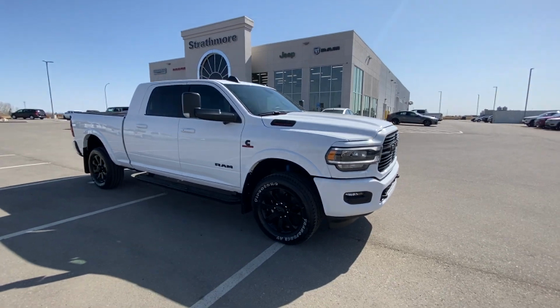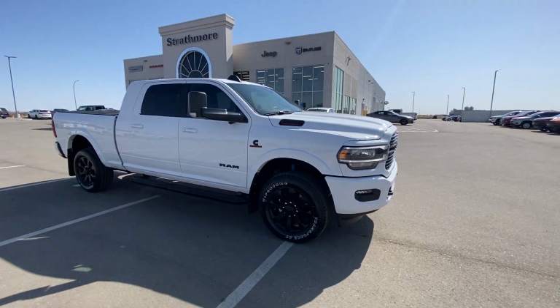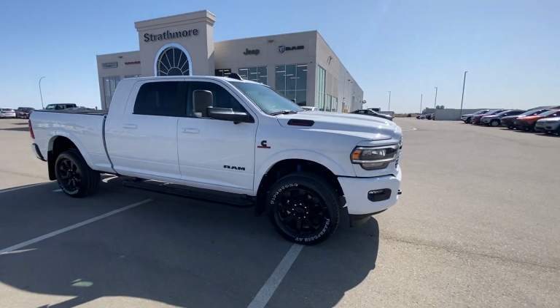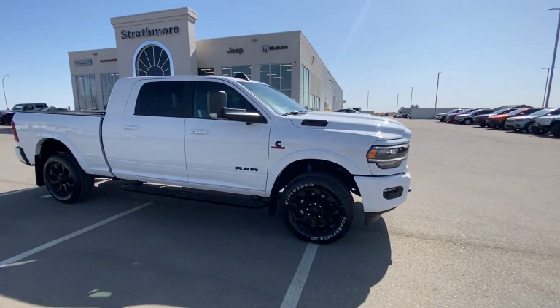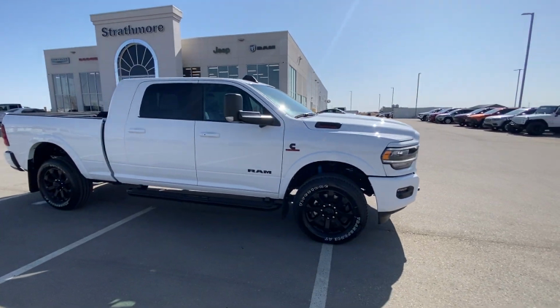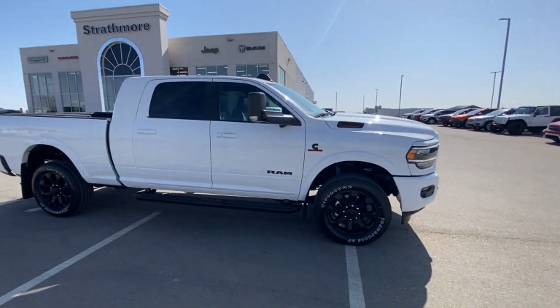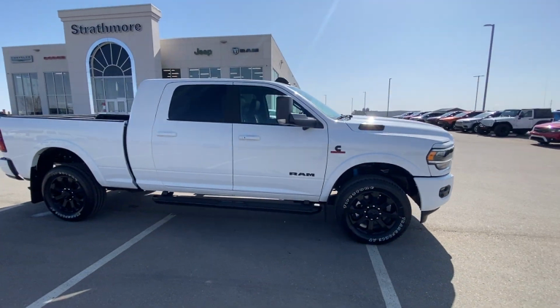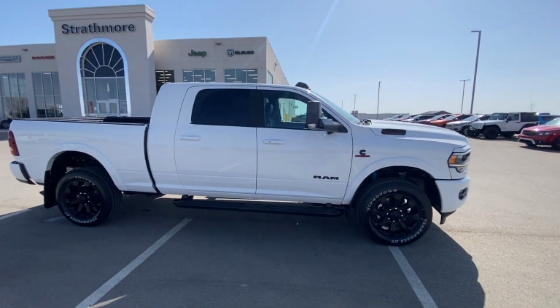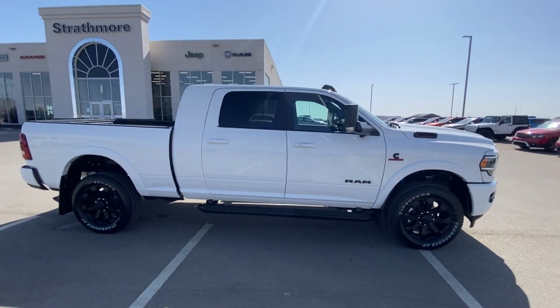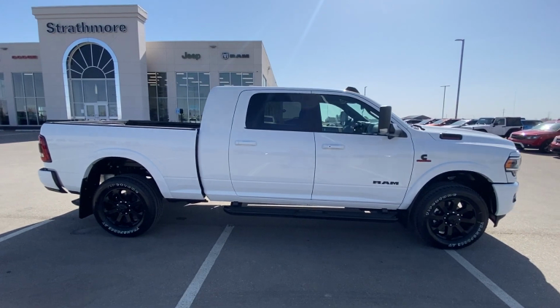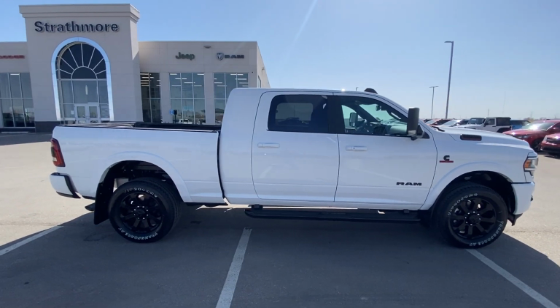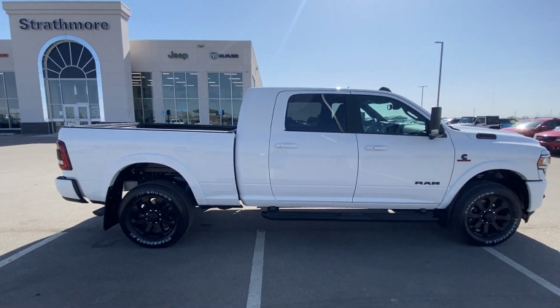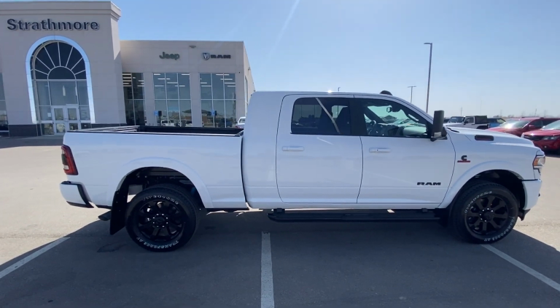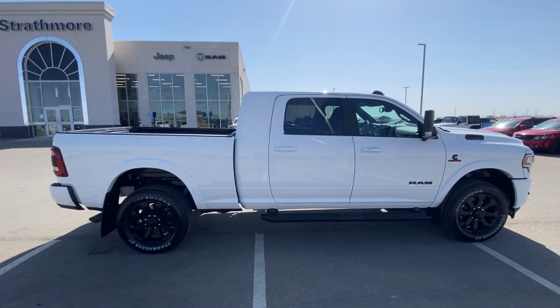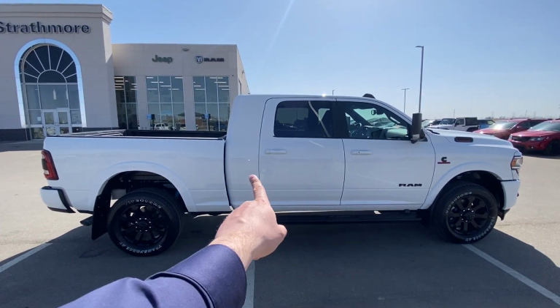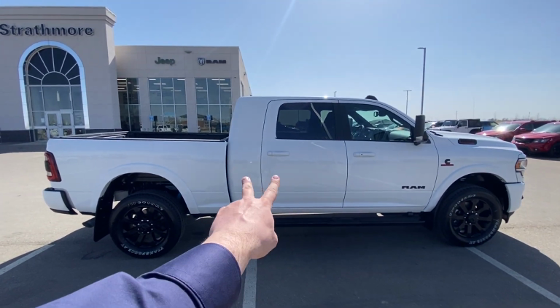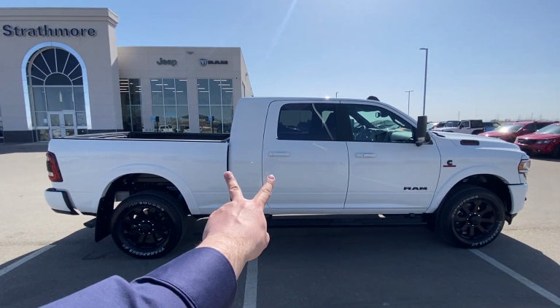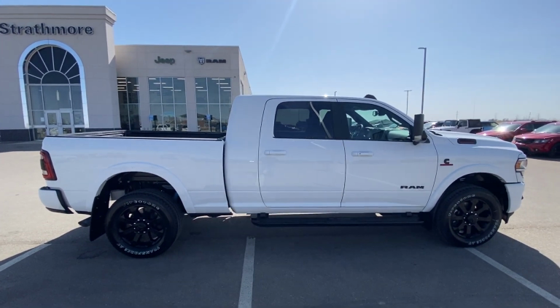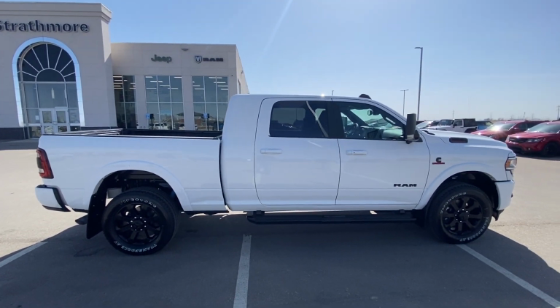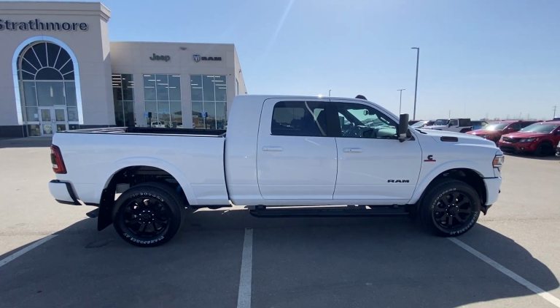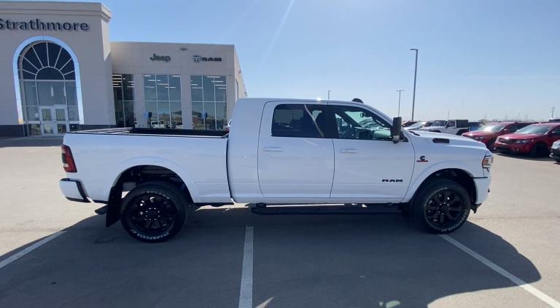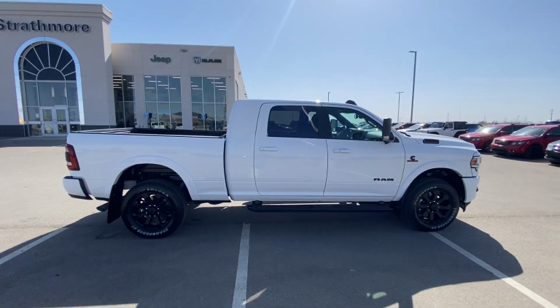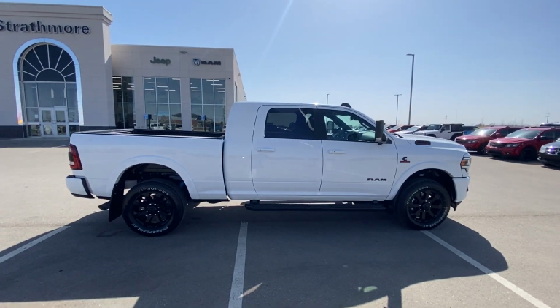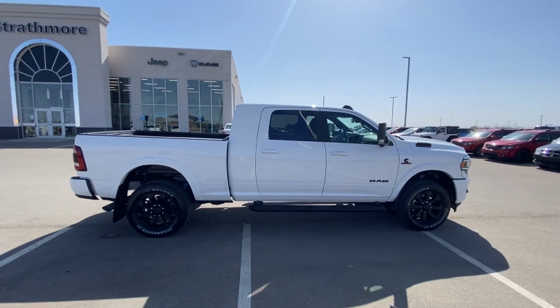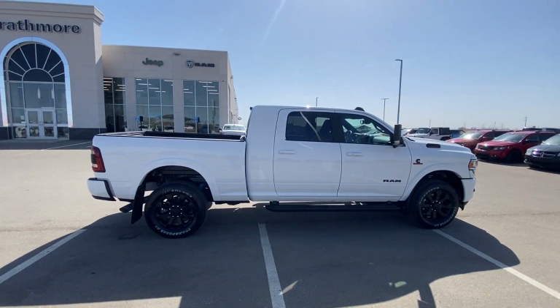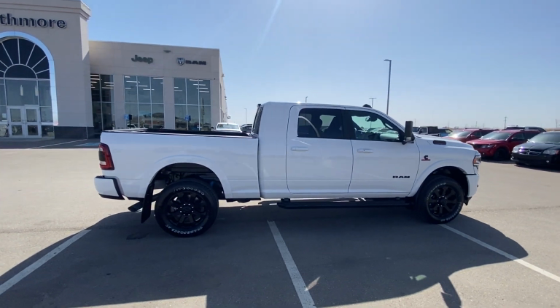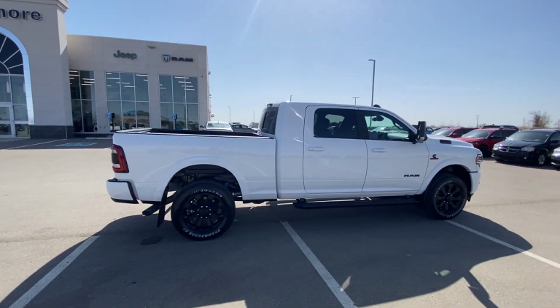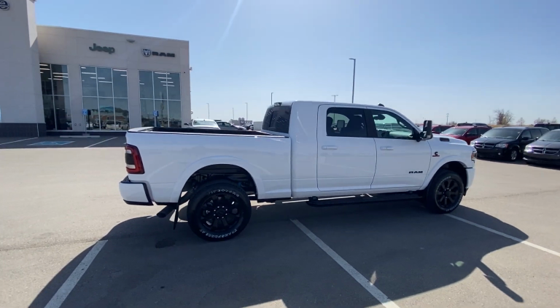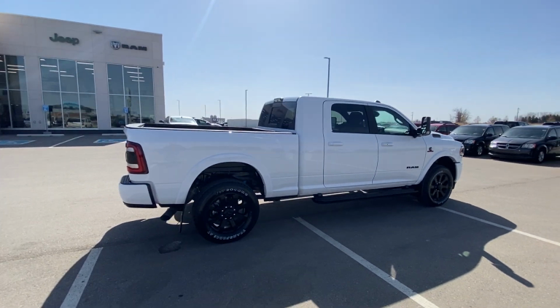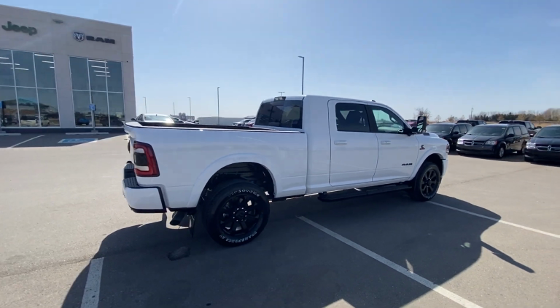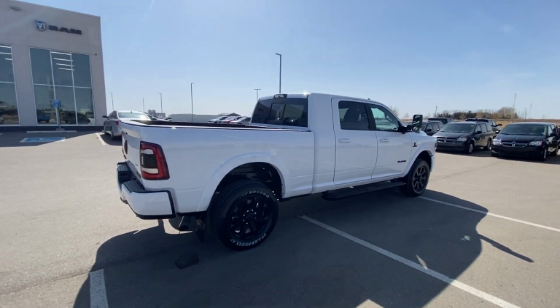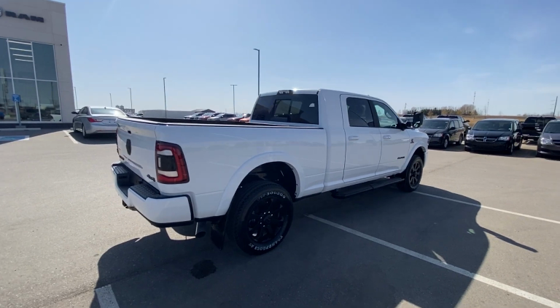Look at all that black — headlights, badging, rims, boards, mirrors, you name it. It's blacked out. But what is that right there? That's an extra foot of length from a megacab. That's right, folks. 2021 megacab Laramie Night Edition in stock on the ground here at Strathmore Dodge.